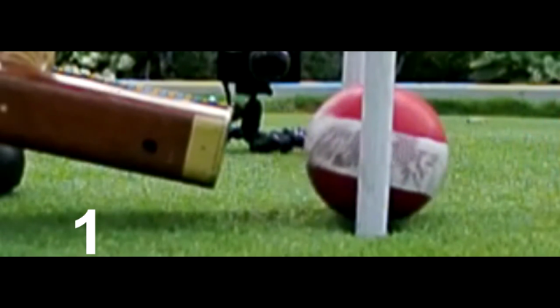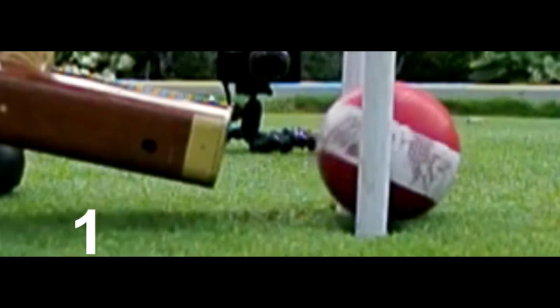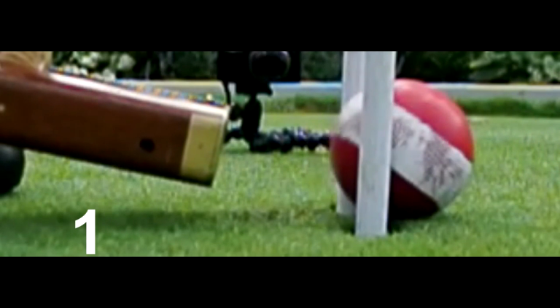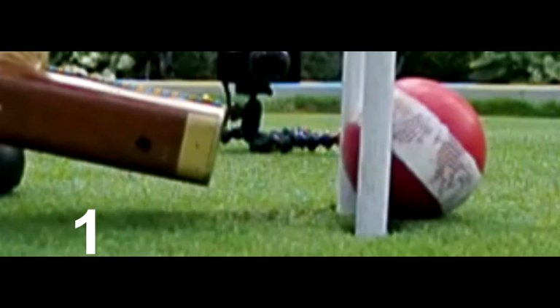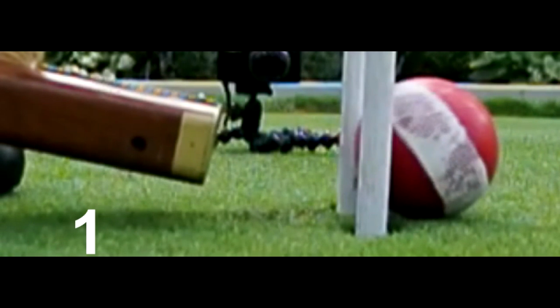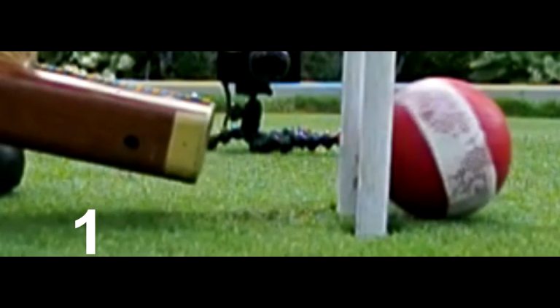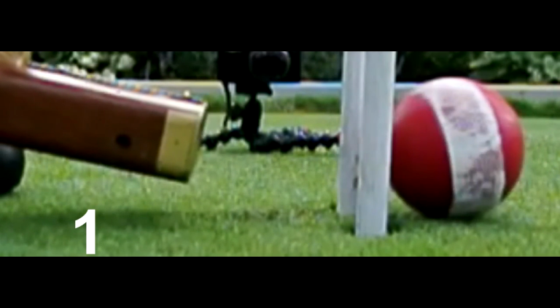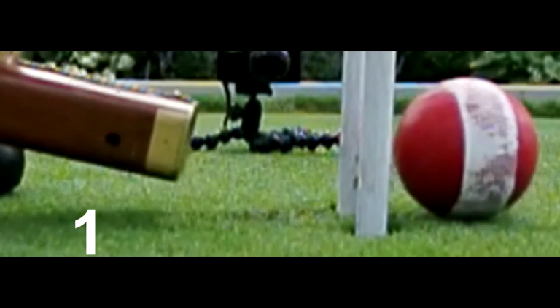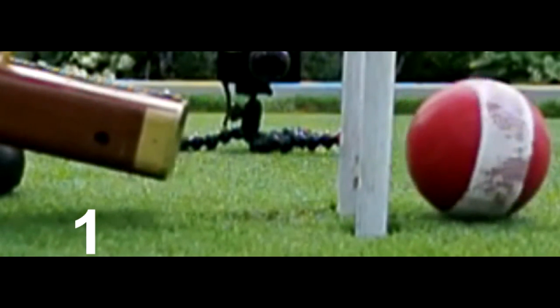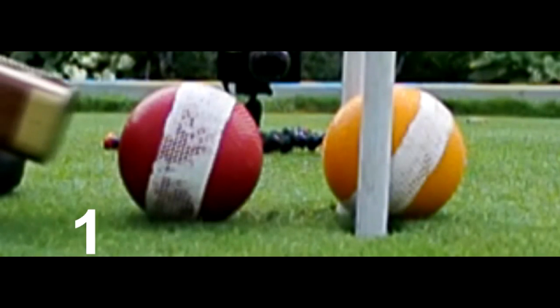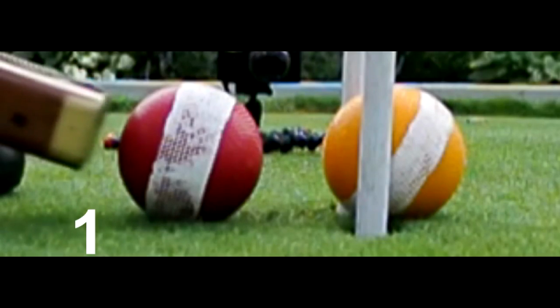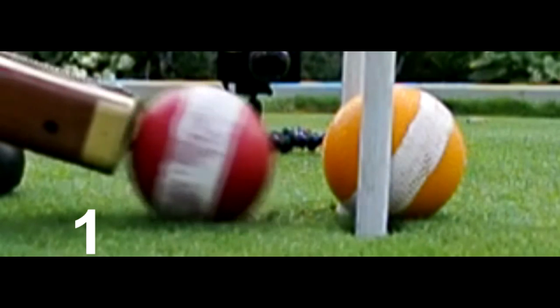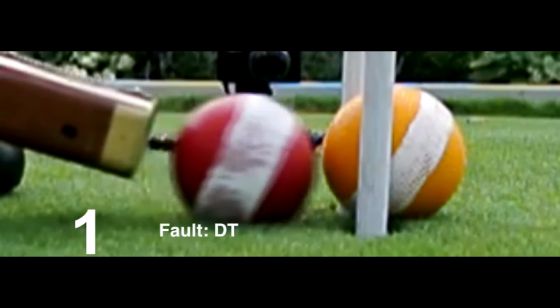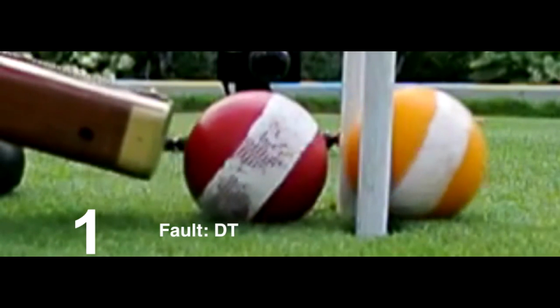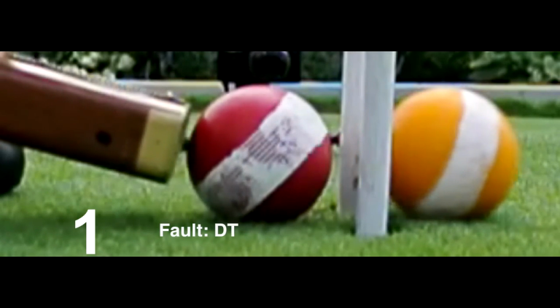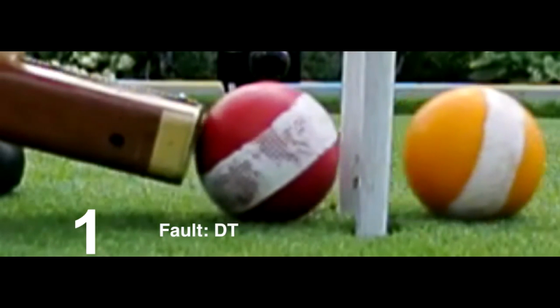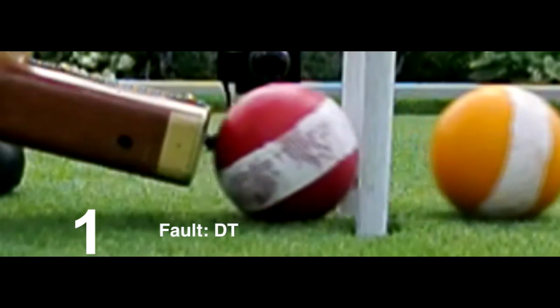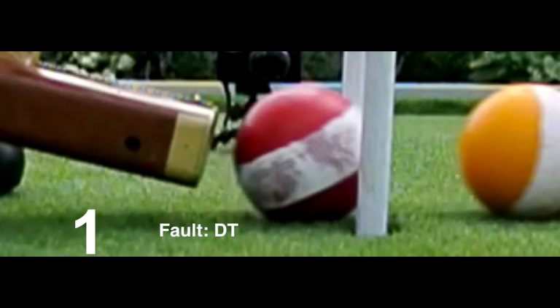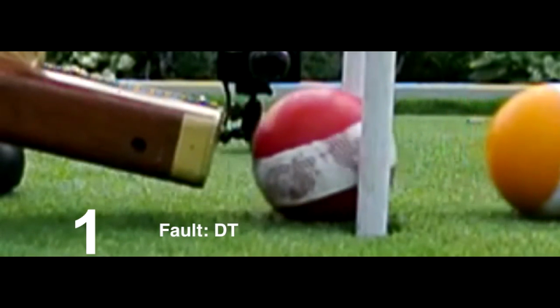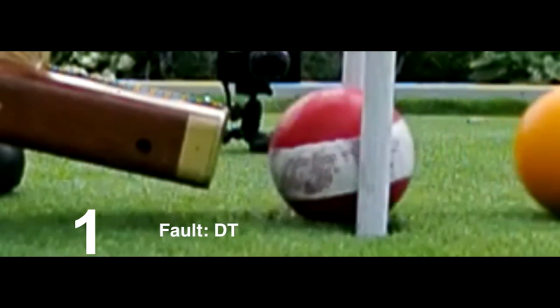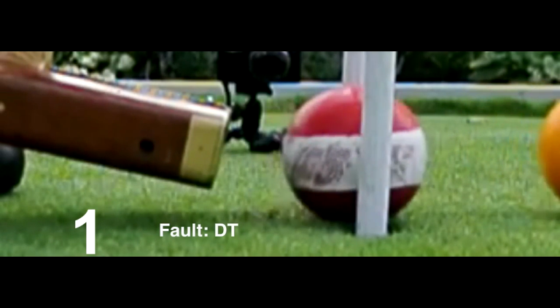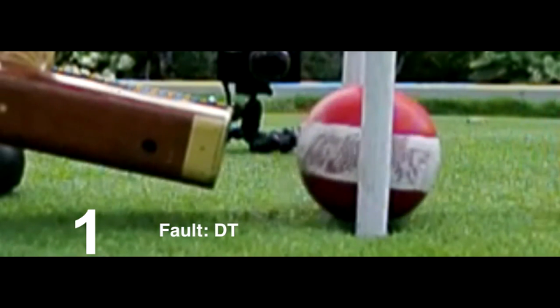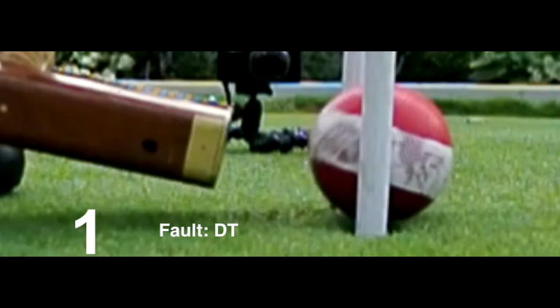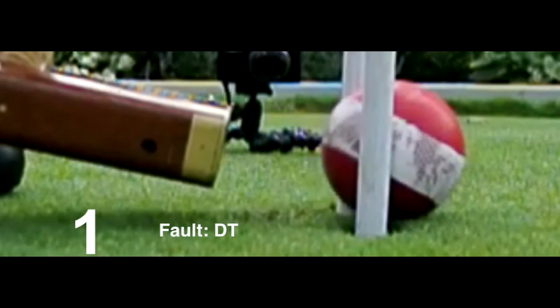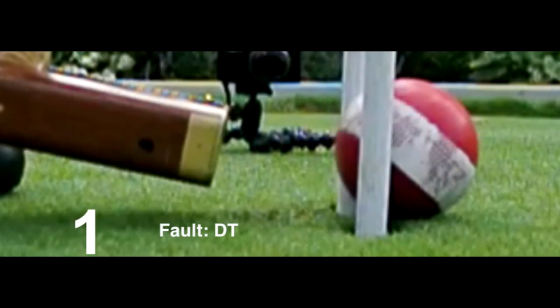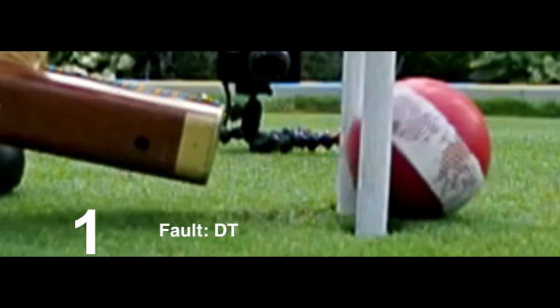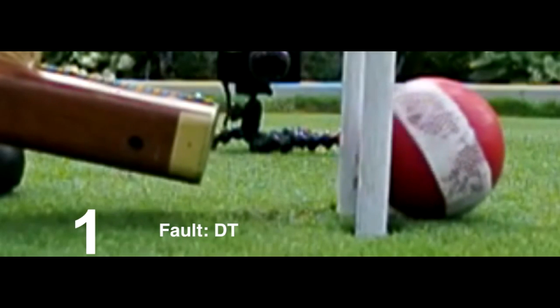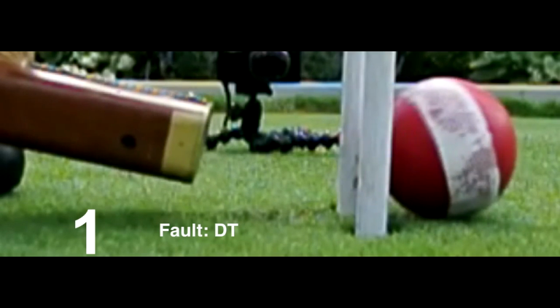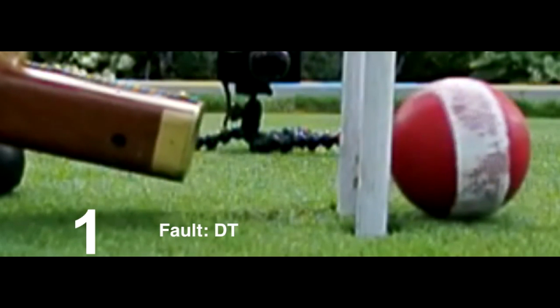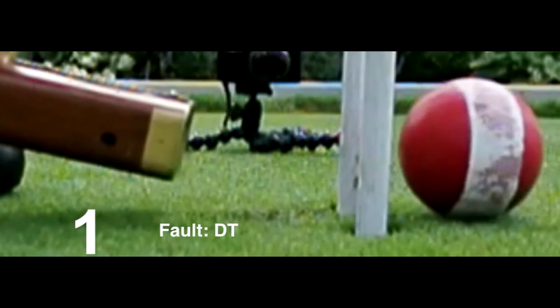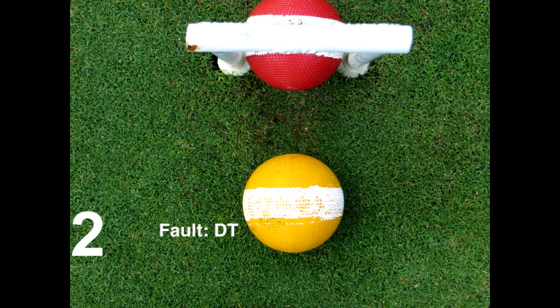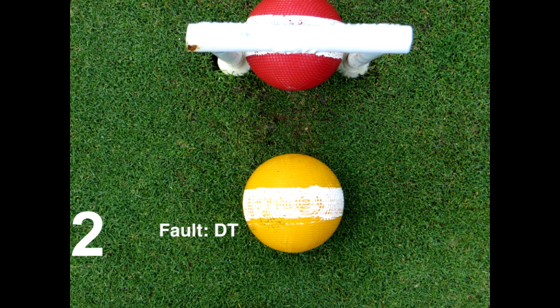Now the double tap in slow motion is obvious and was easily heard. Note that the mallet has continued to follow through.